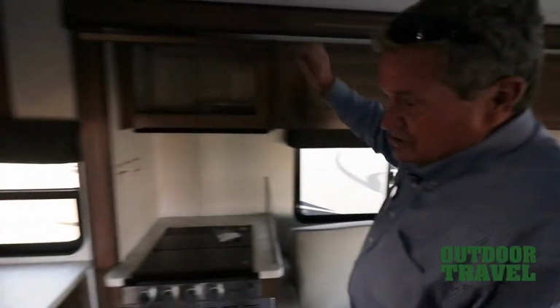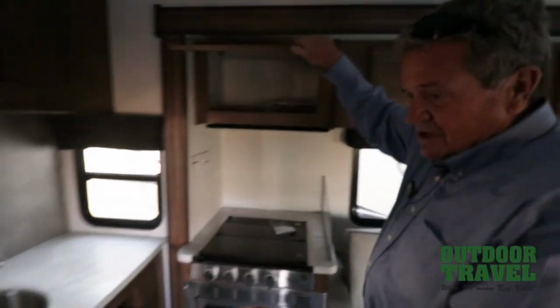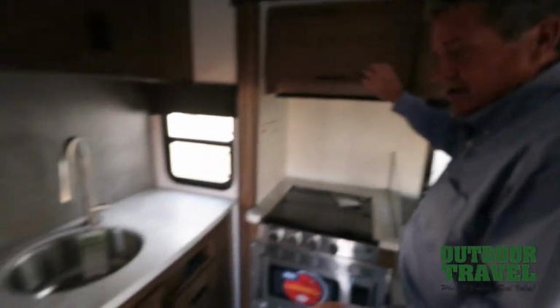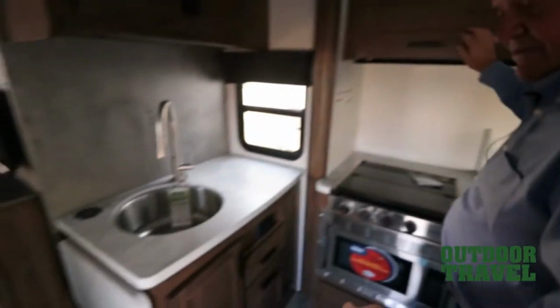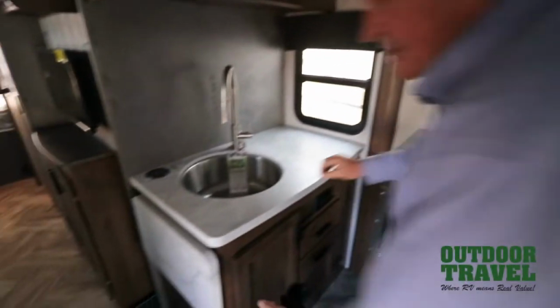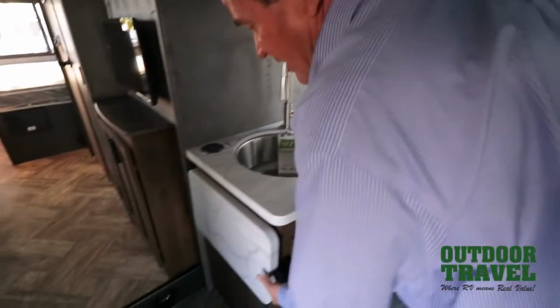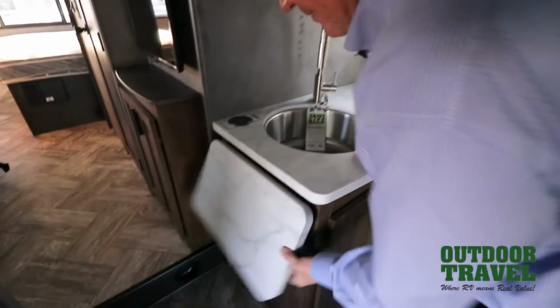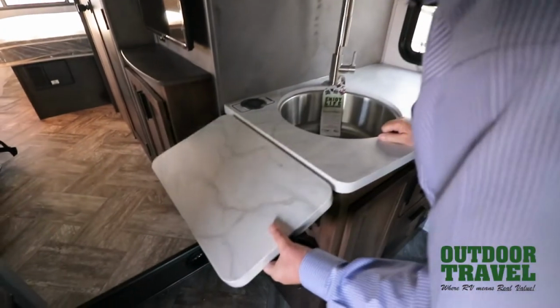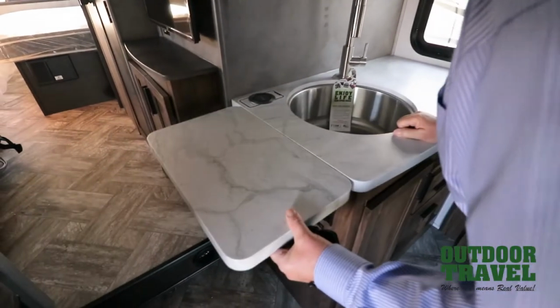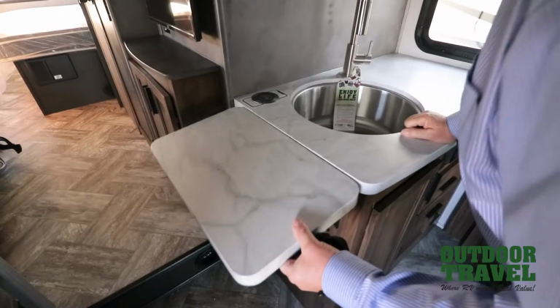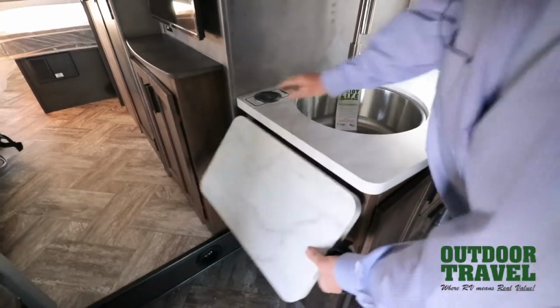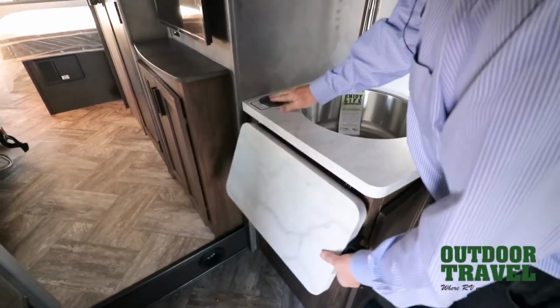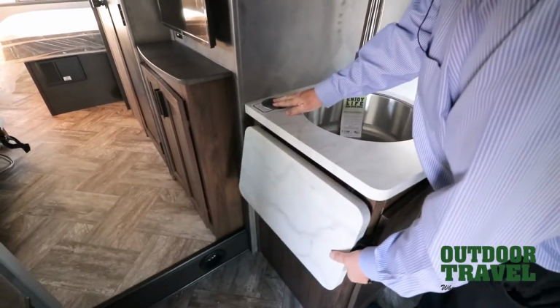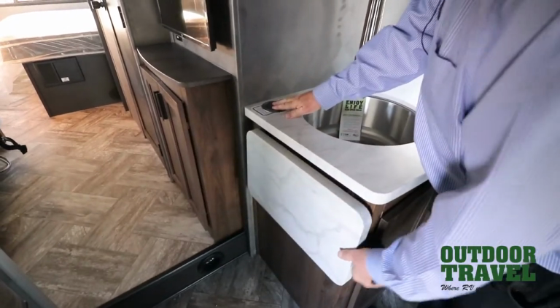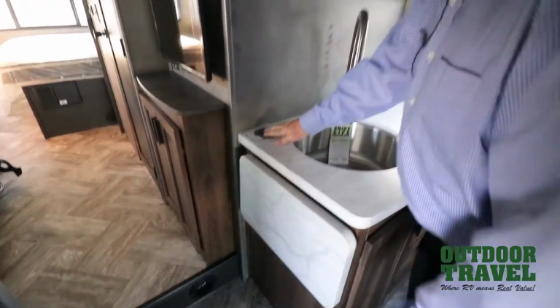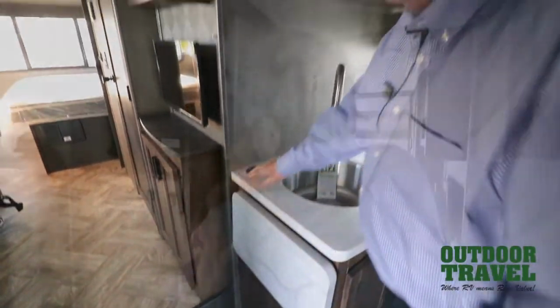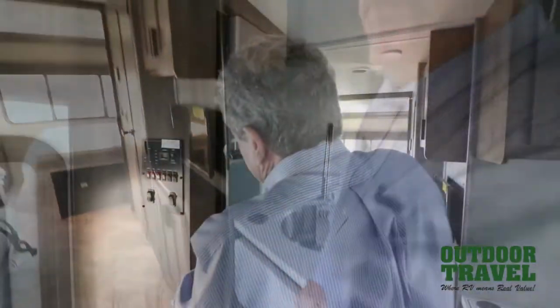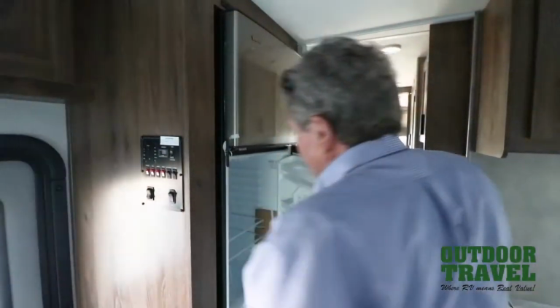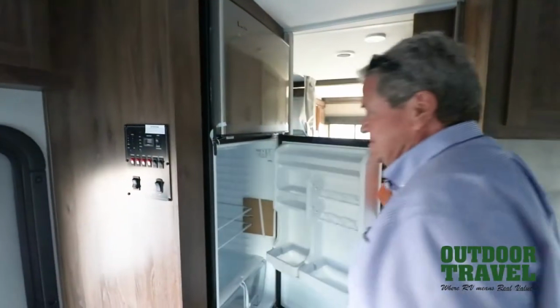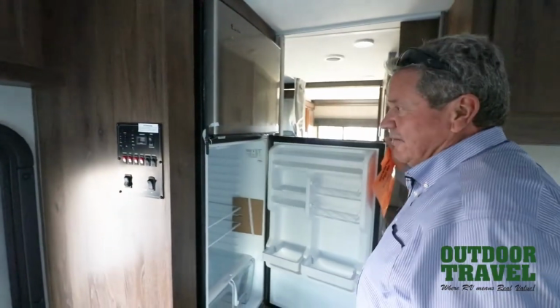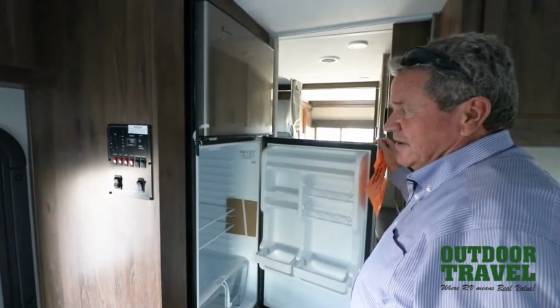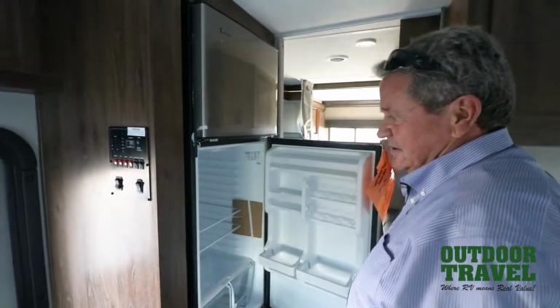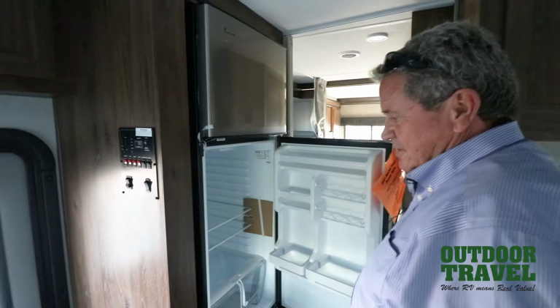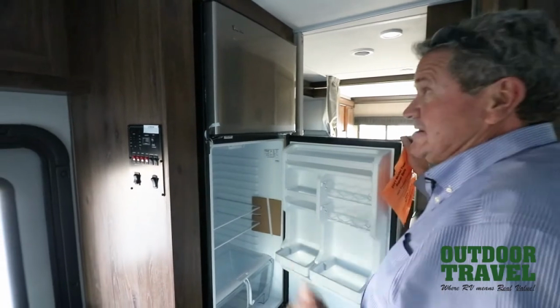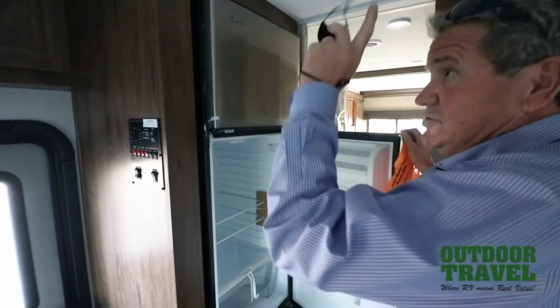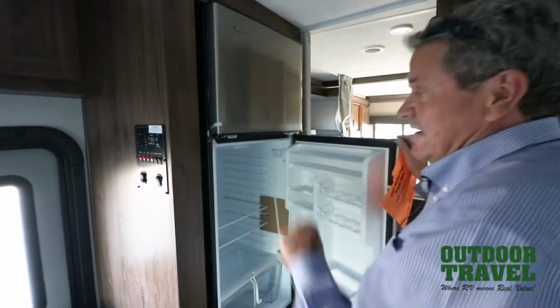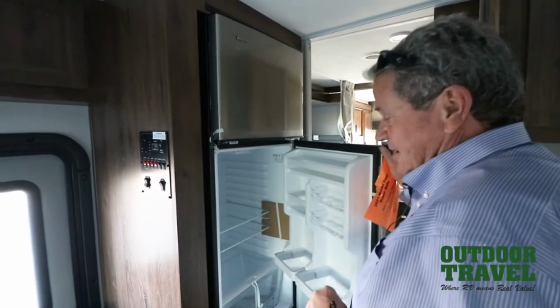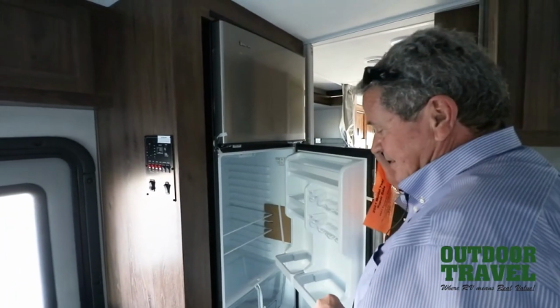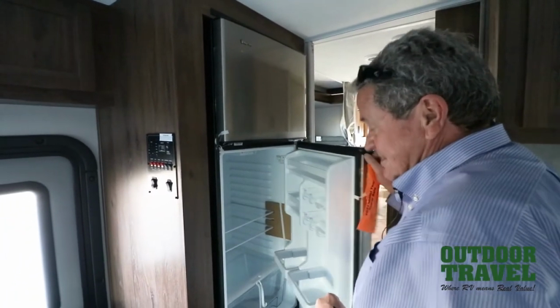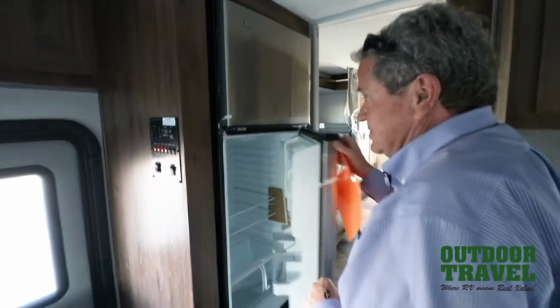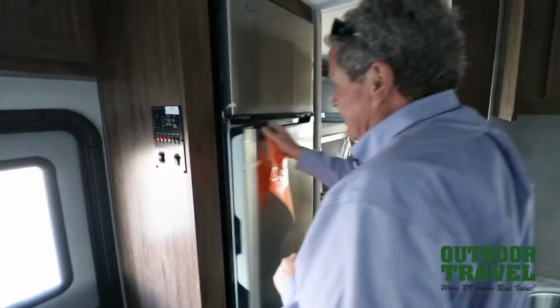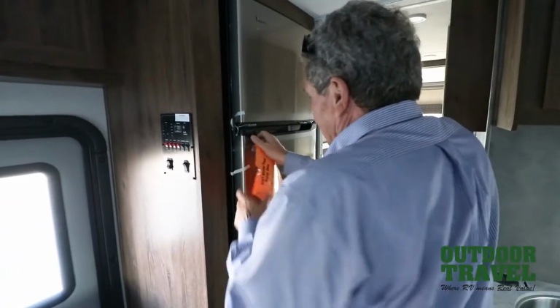Your sink is here. You have extended counter right here. This is your charging station for your phones right here. This is the 12-volt fridge, which is nice. You have the solar panels up there to keep that designated just for that fridge alone.